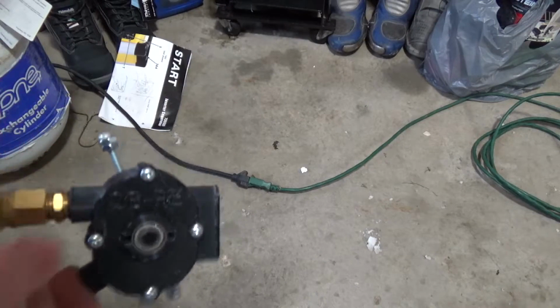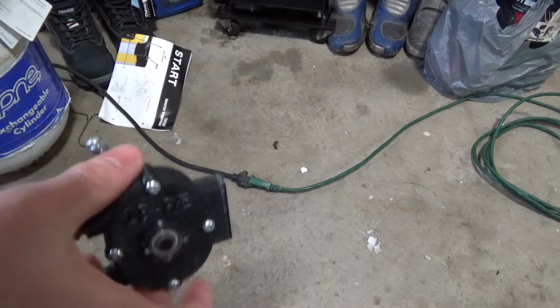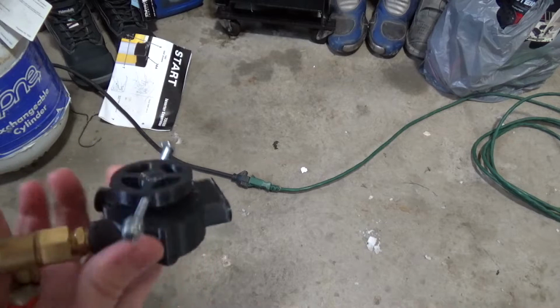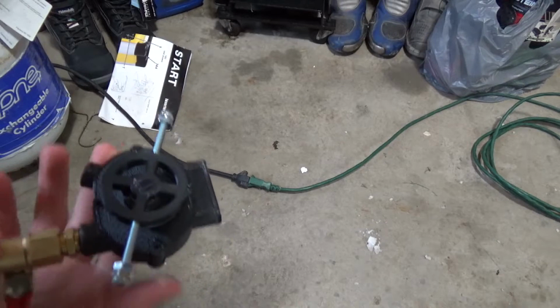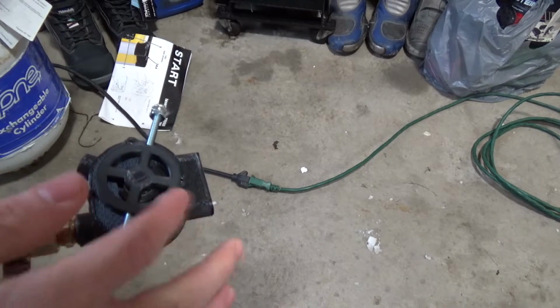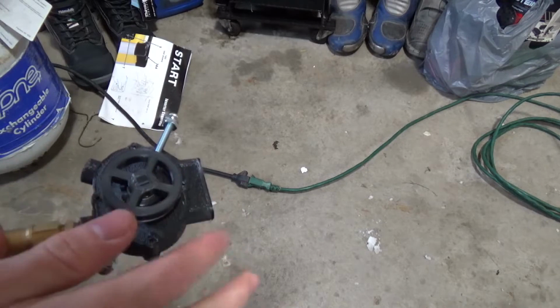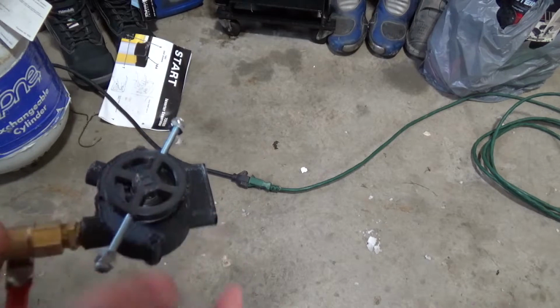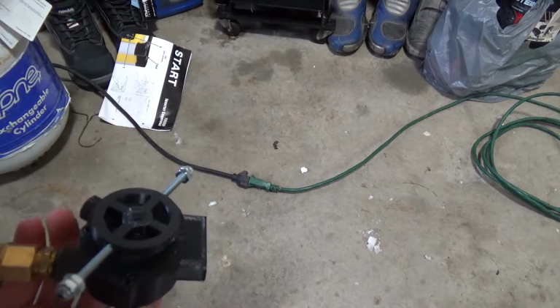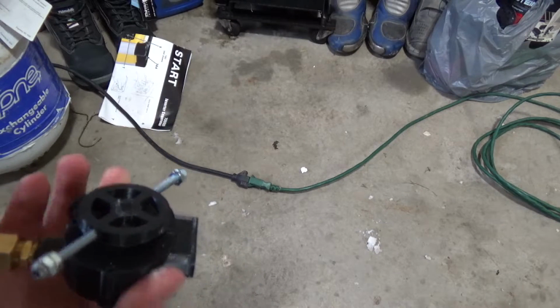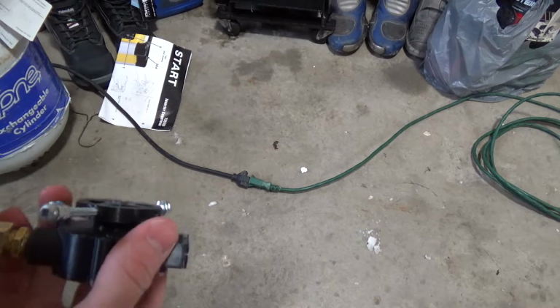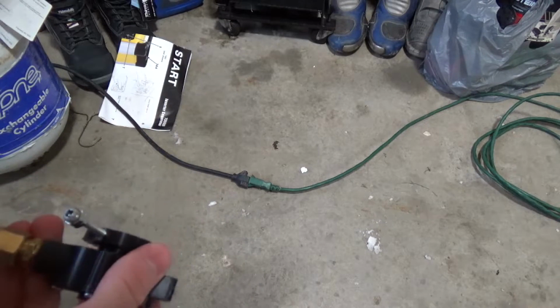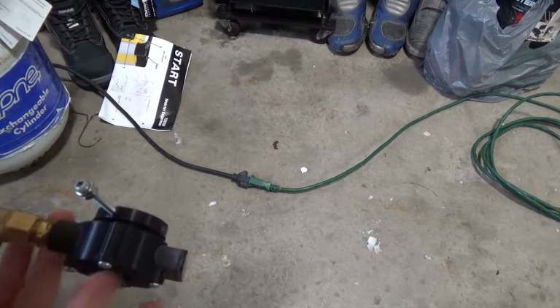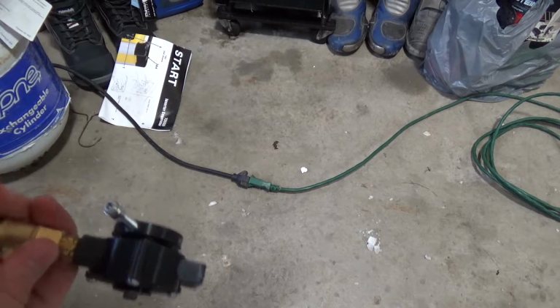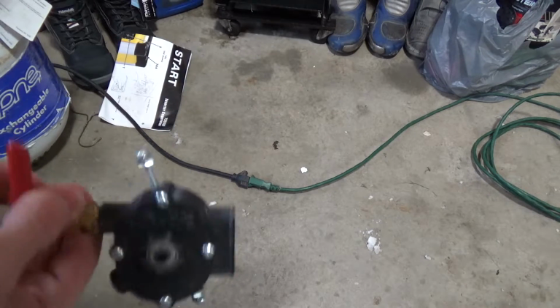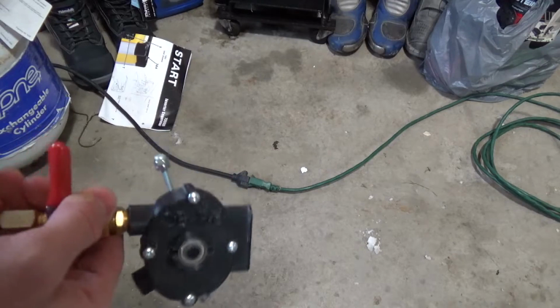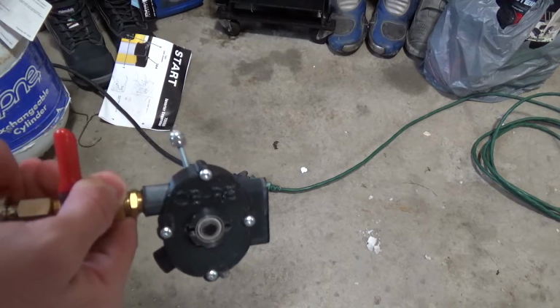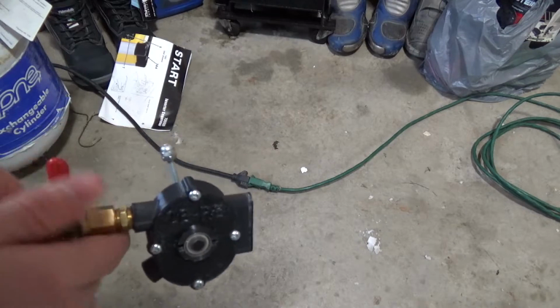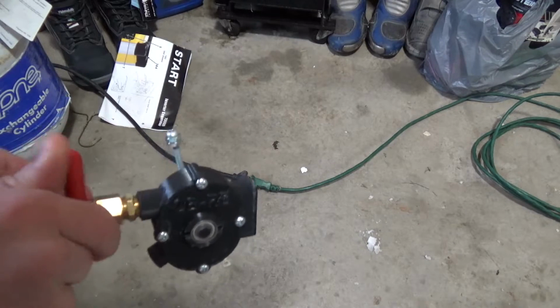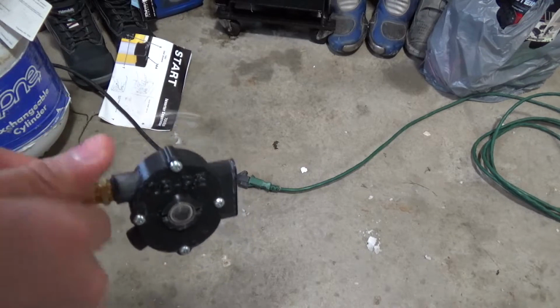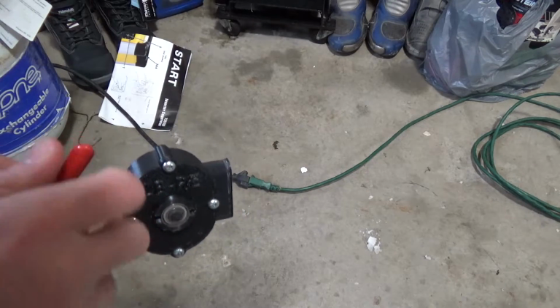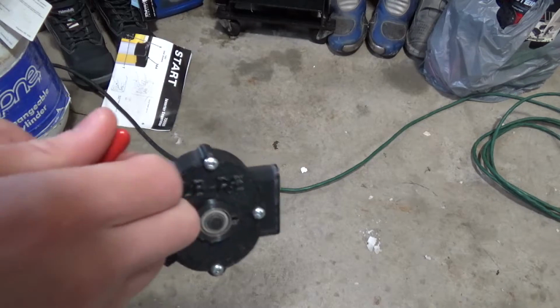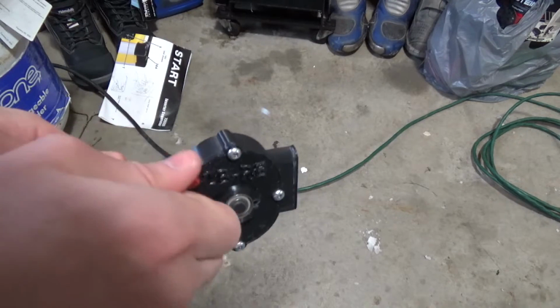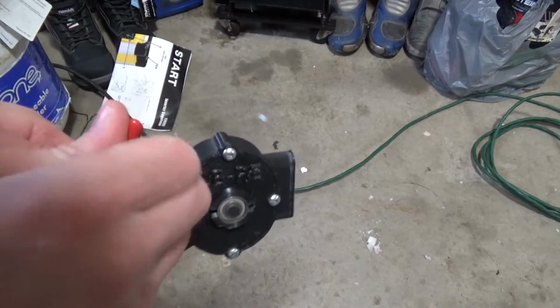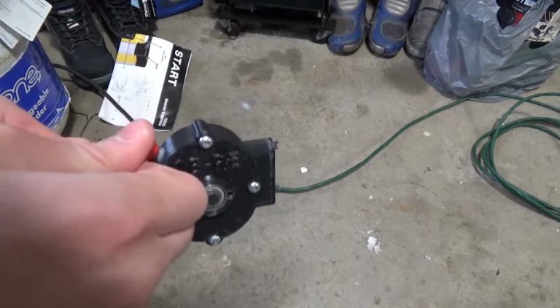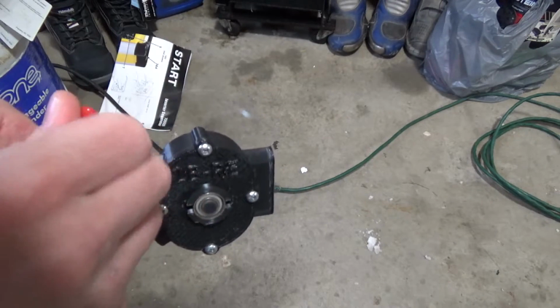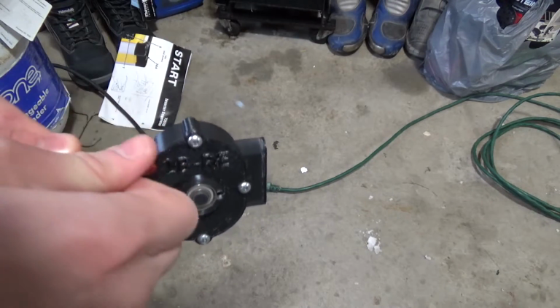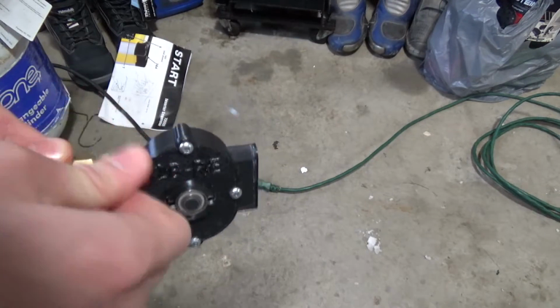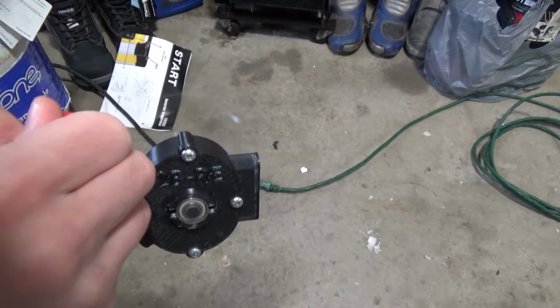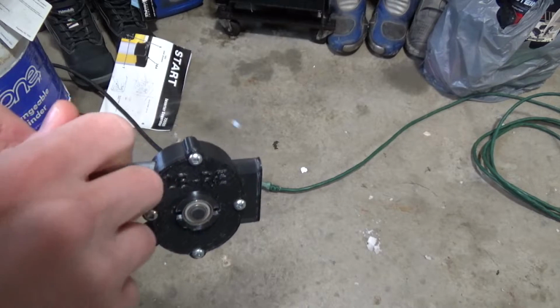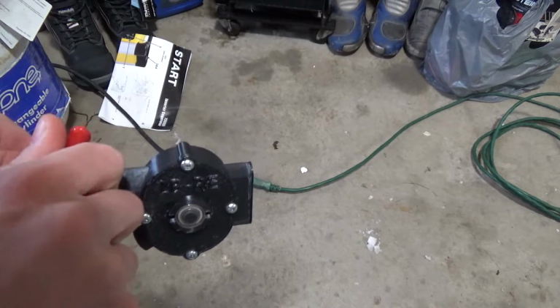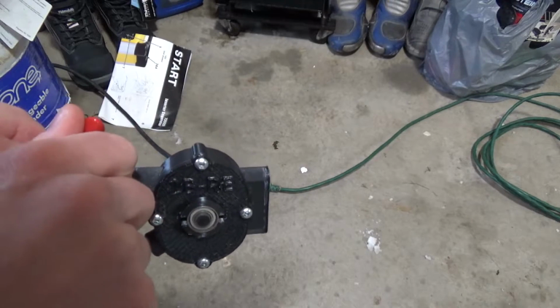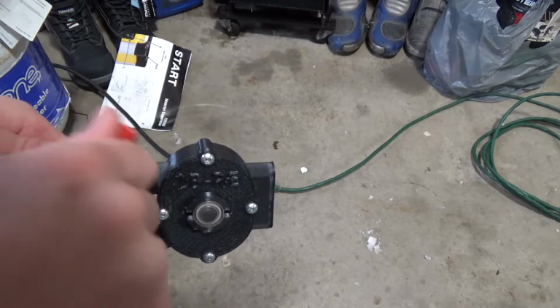This time I removed two of the screws in the flywheel, so let's see how this works. A little more red-happy this time.